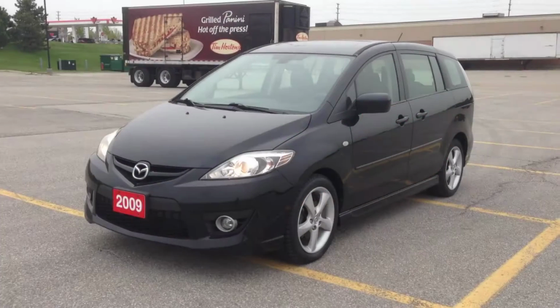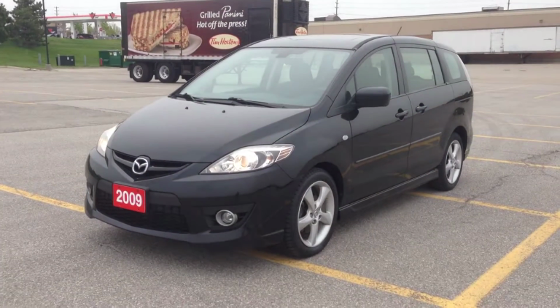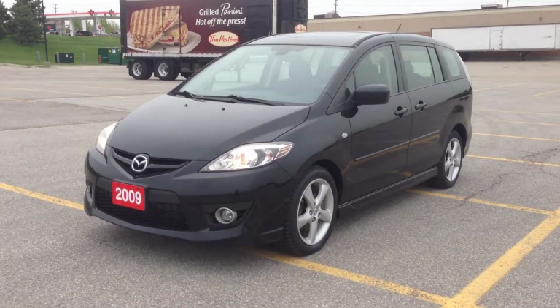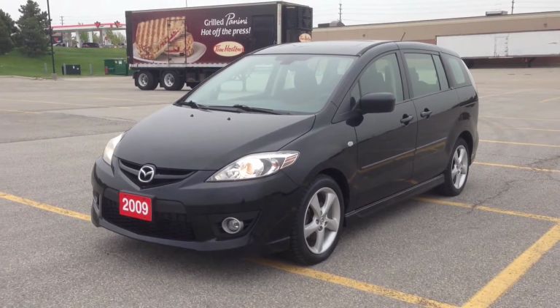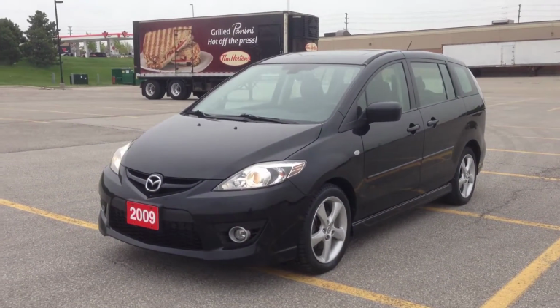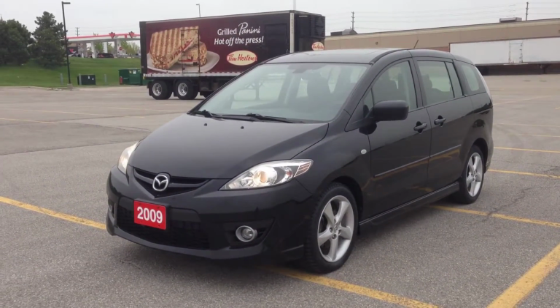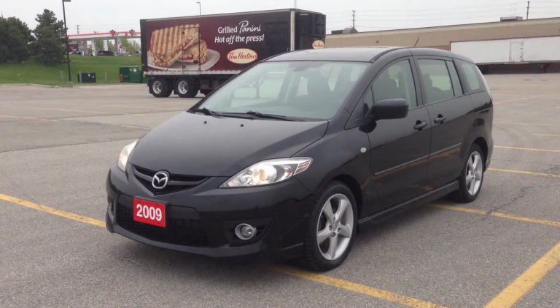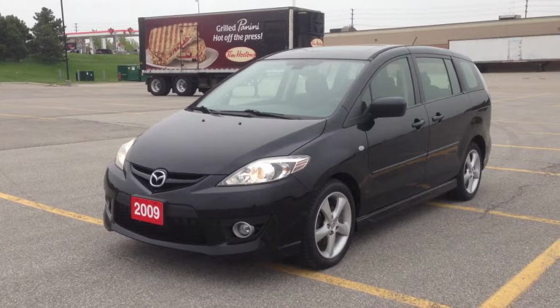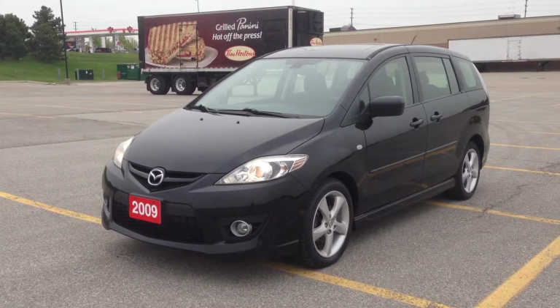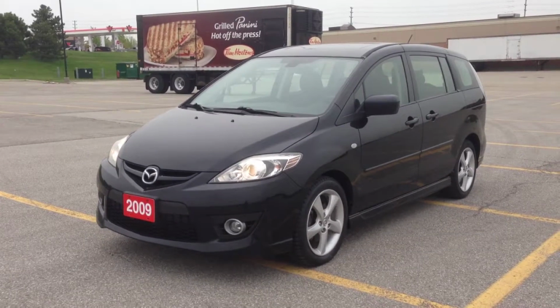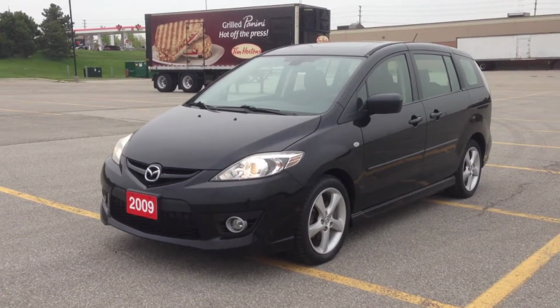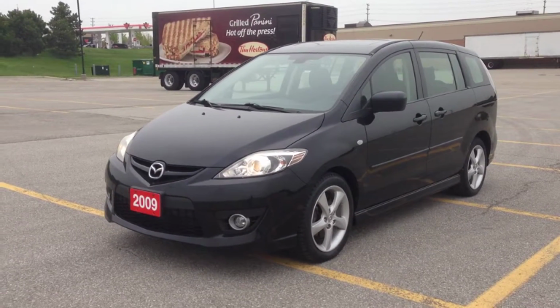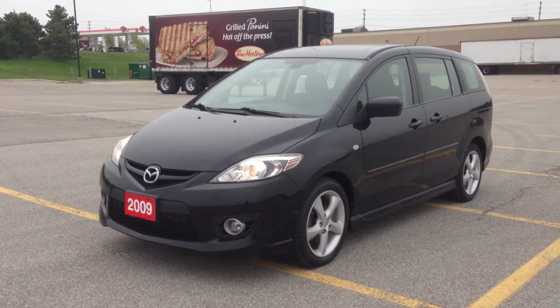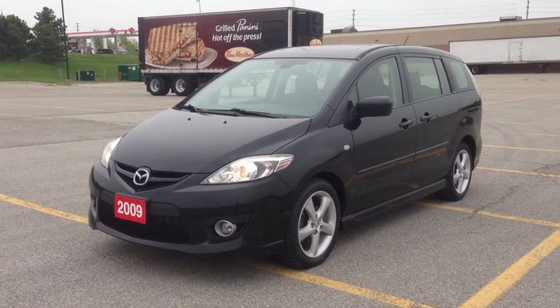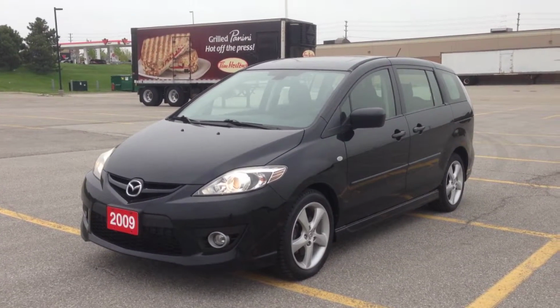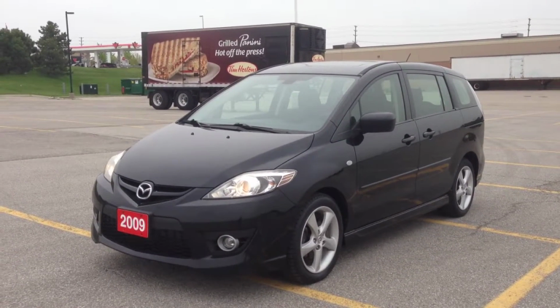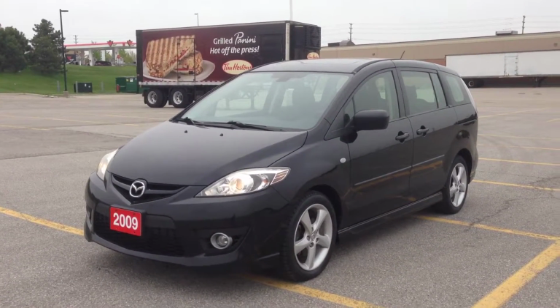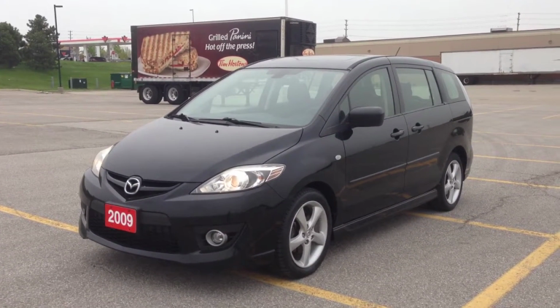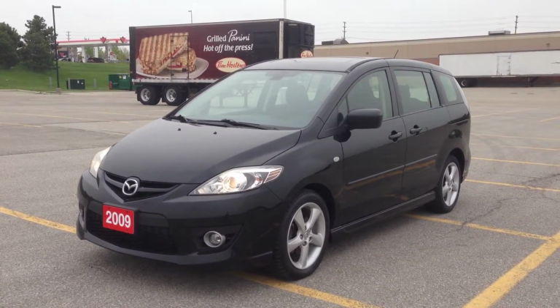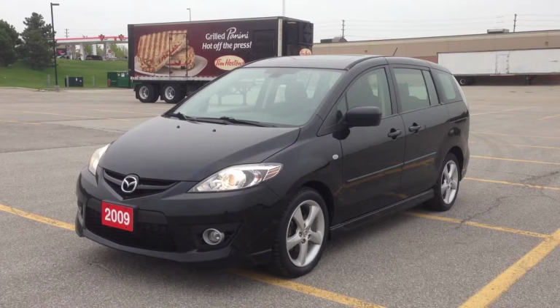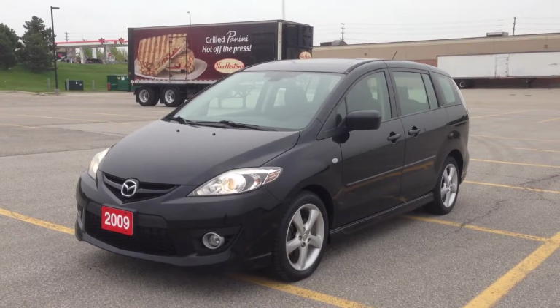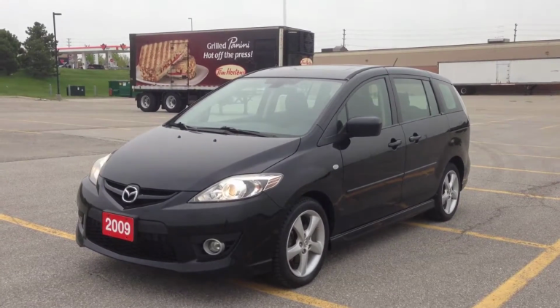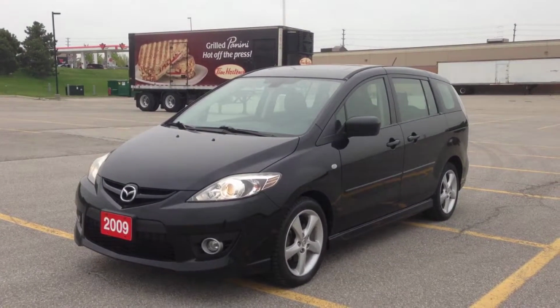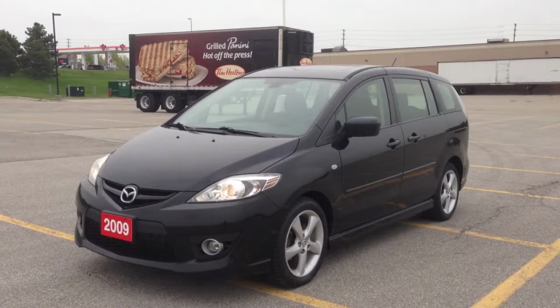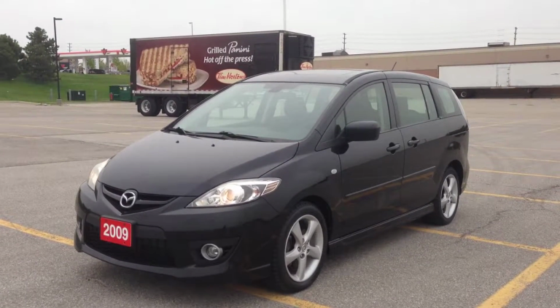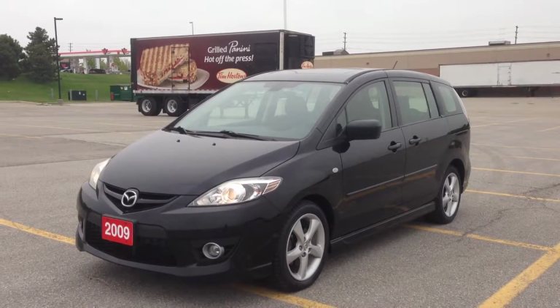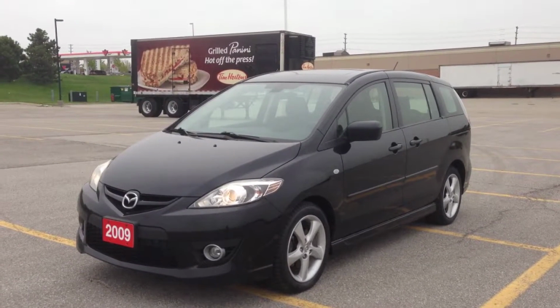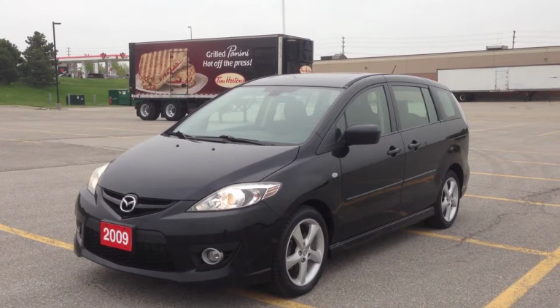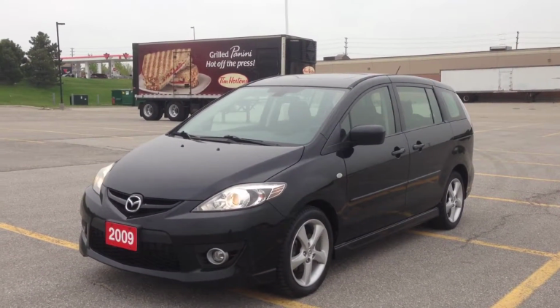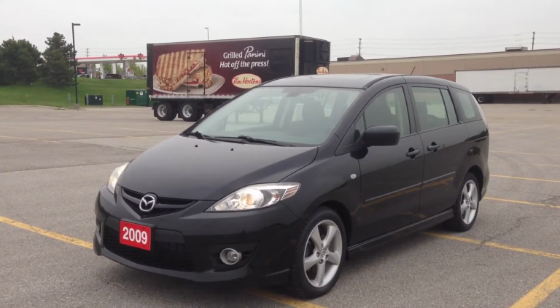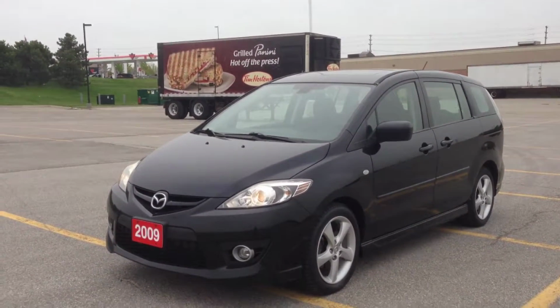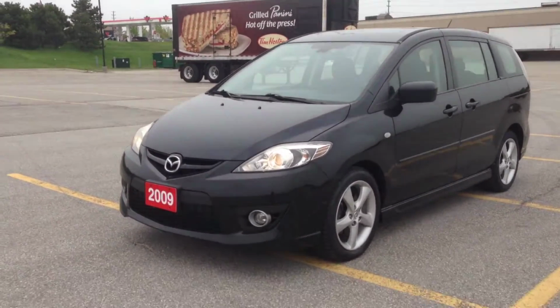Hey guys, we're here at McIver Dodge Jeep in Newmarket, Ontario, right across from Upper Canada Mall. Right now we're looking at a pre-owned 2009 Mazda 5 GS. As you can see, it's a beautiful brilliant black color.